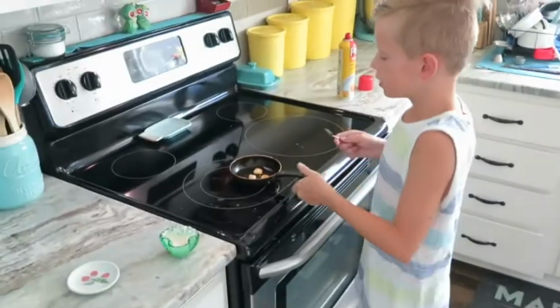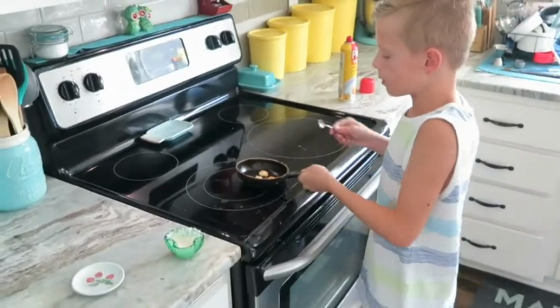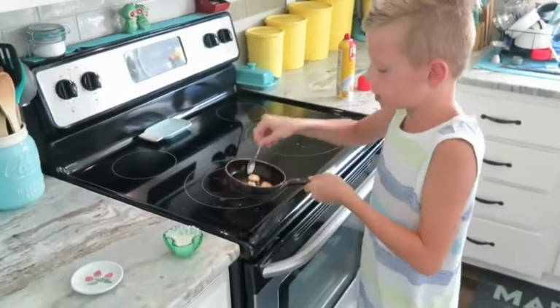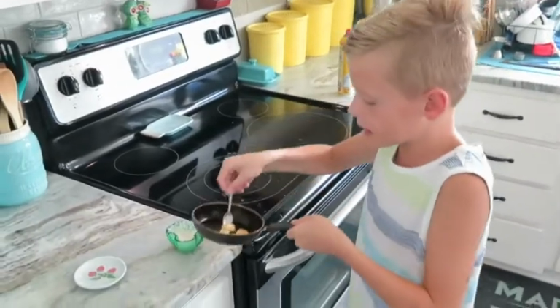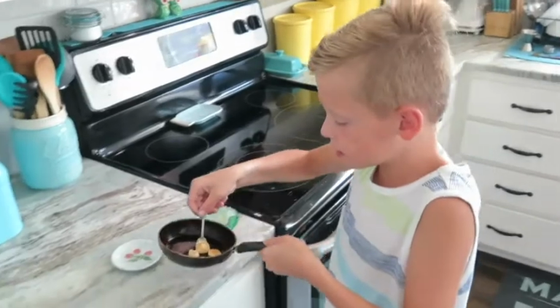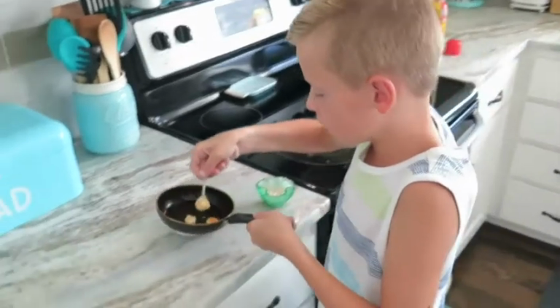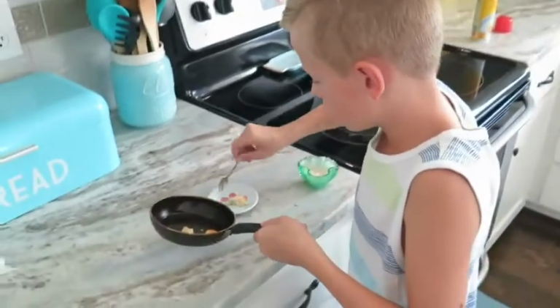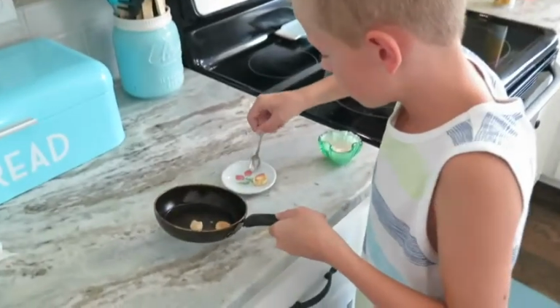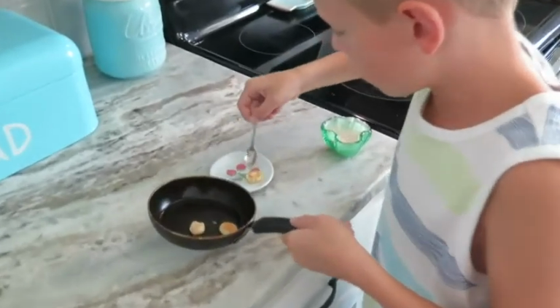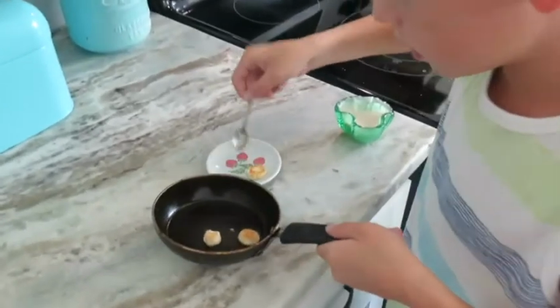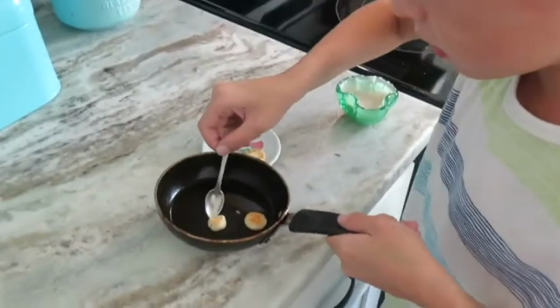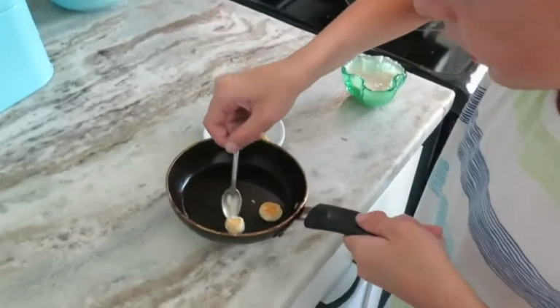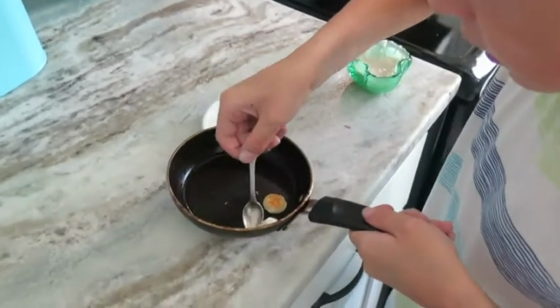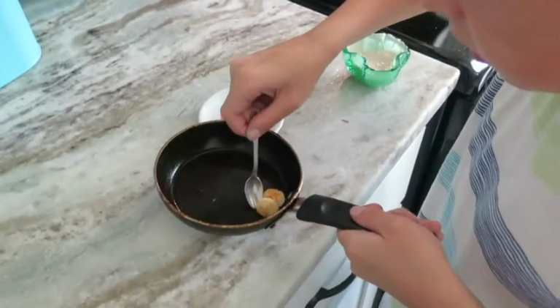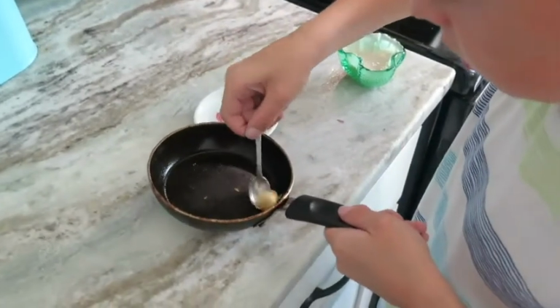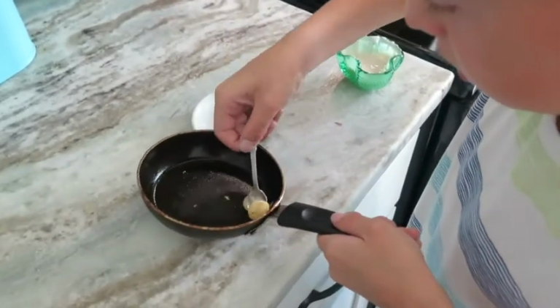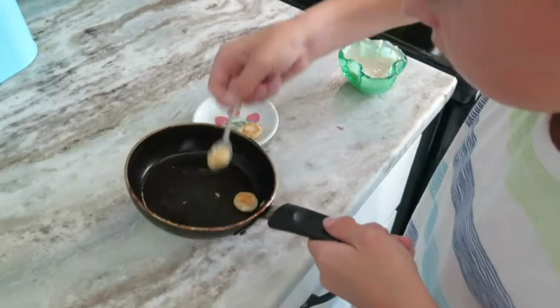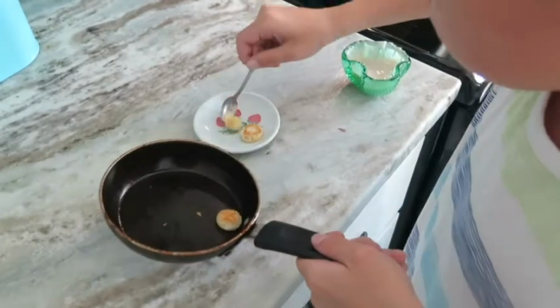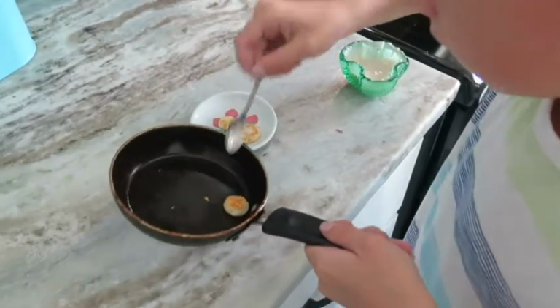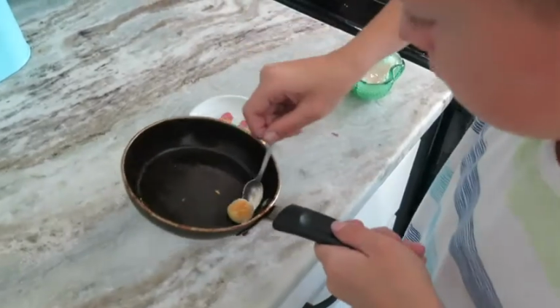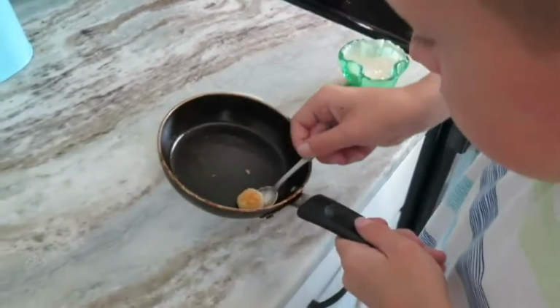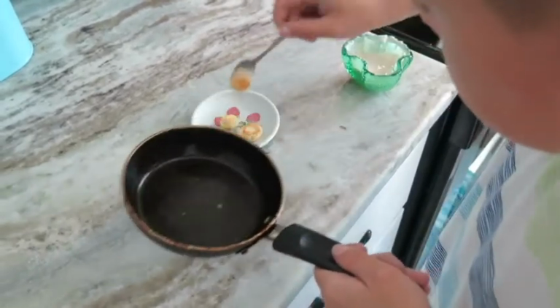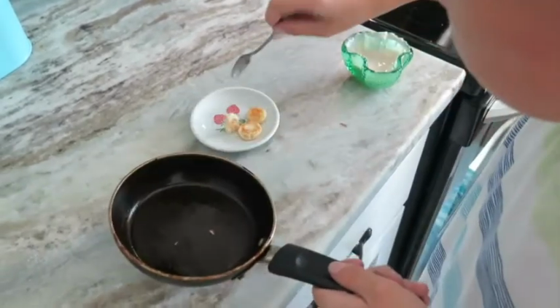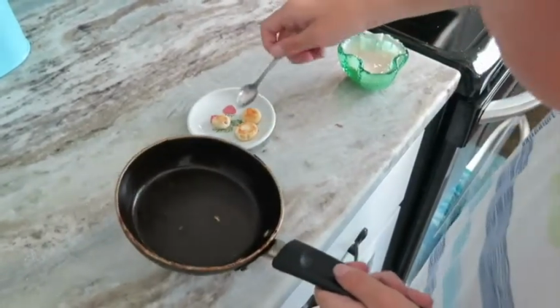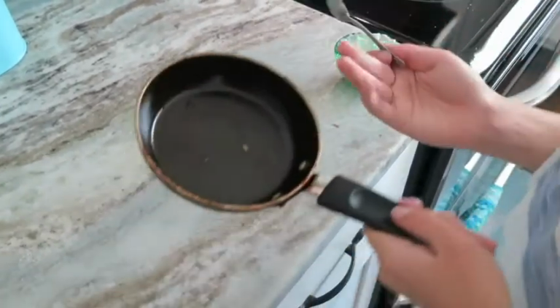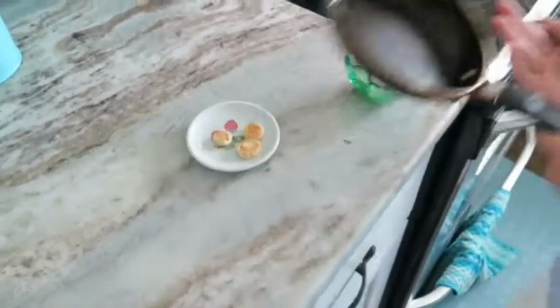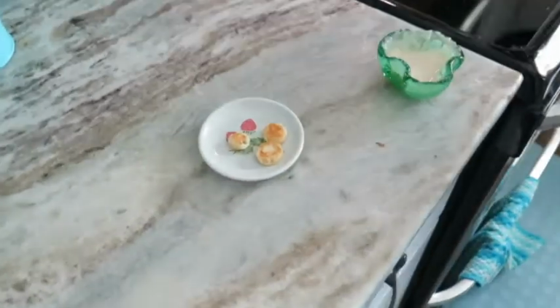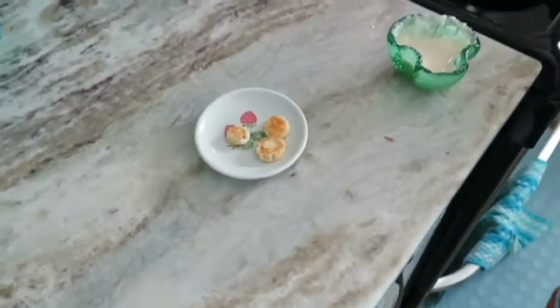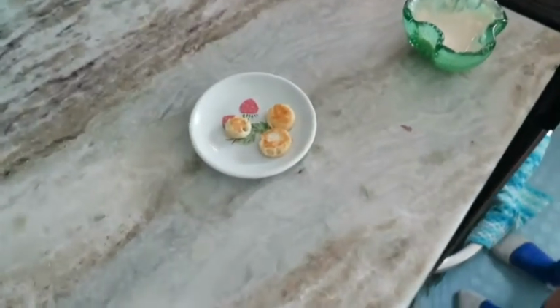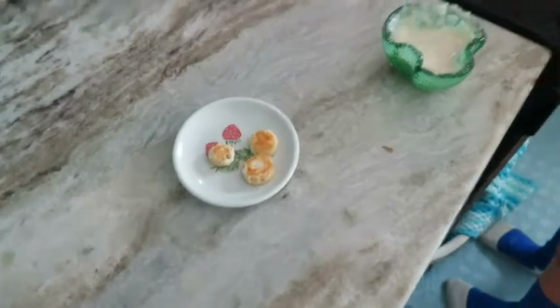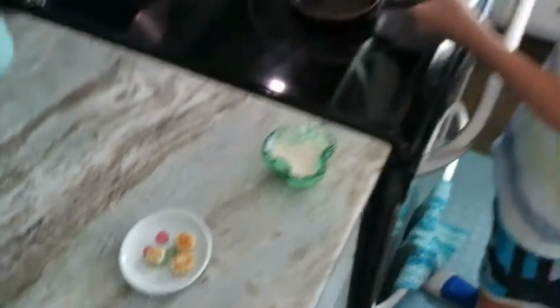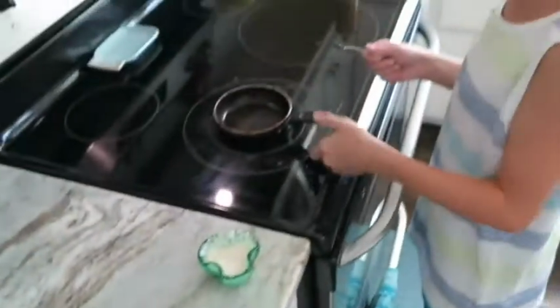Now I'm going to put the pancakes on the plate. You can do as many pancakes as you want — I'm going to do three more.